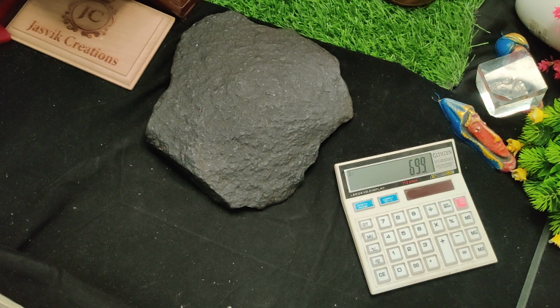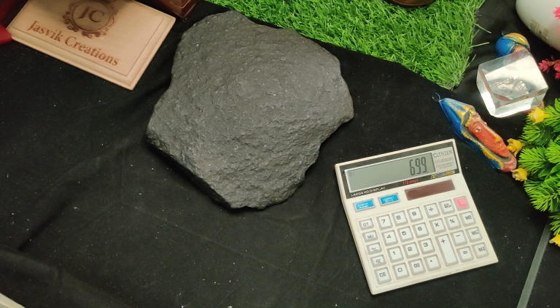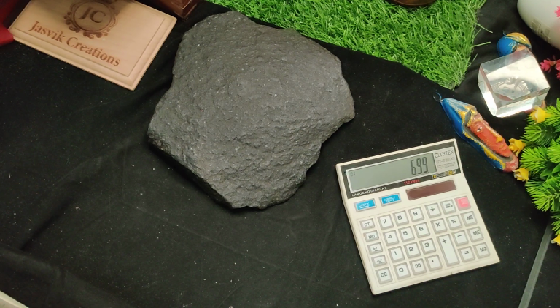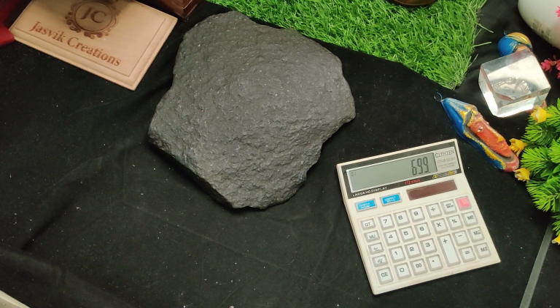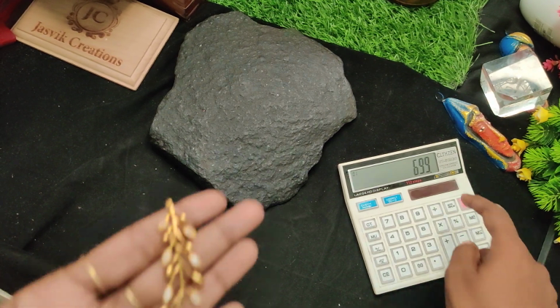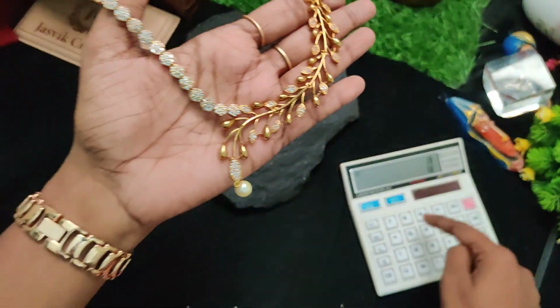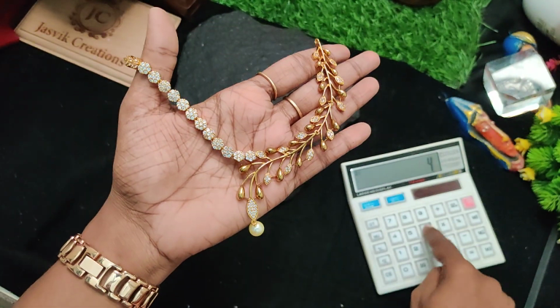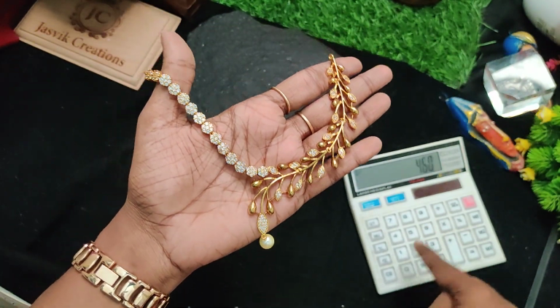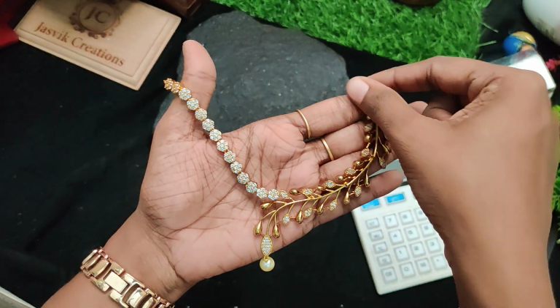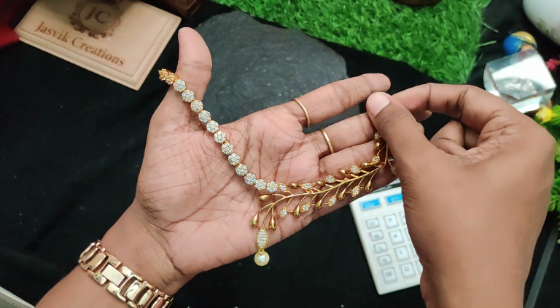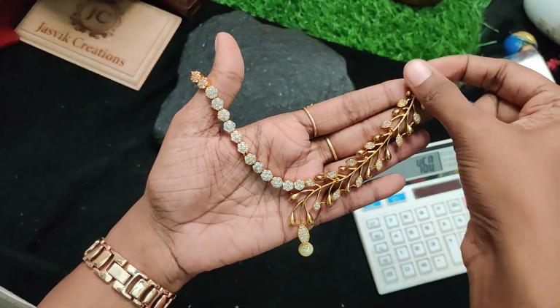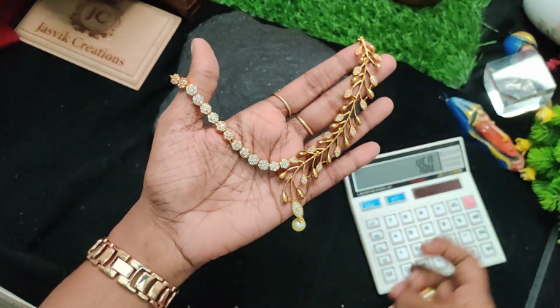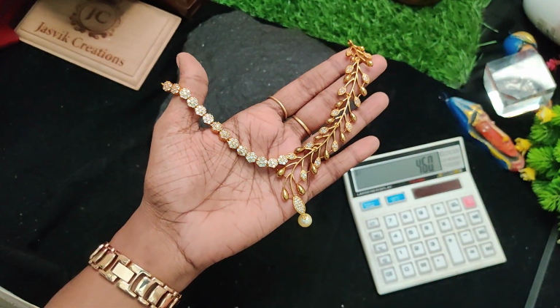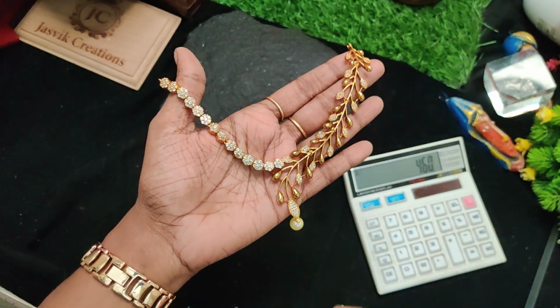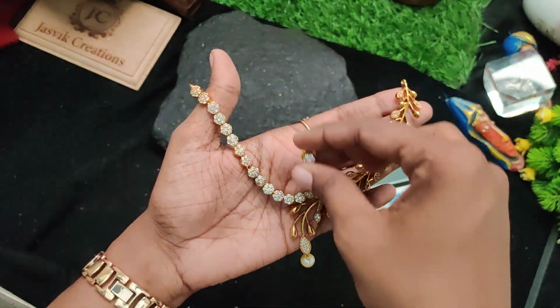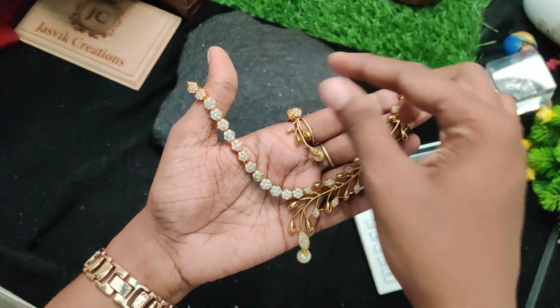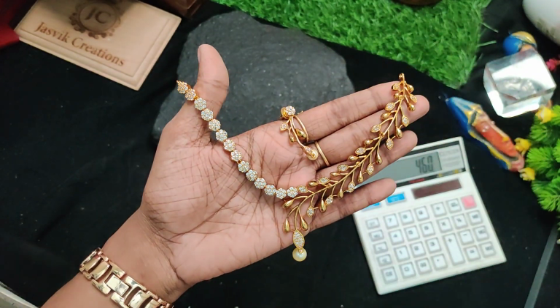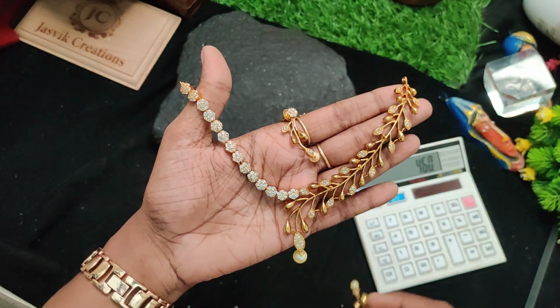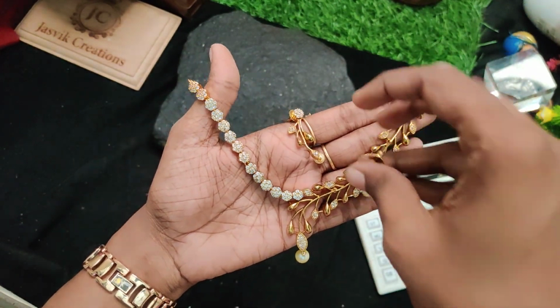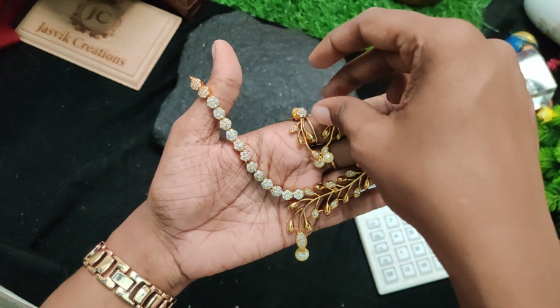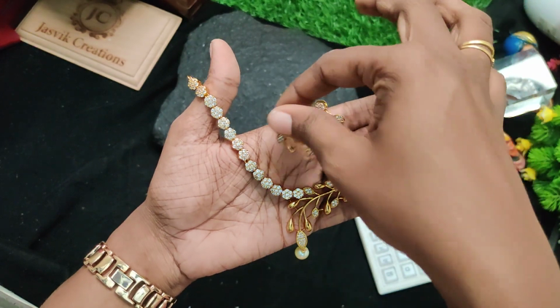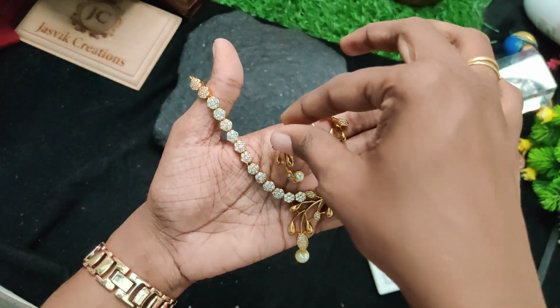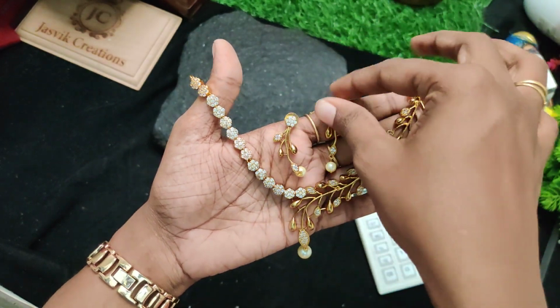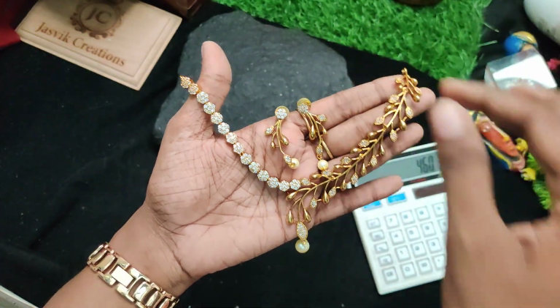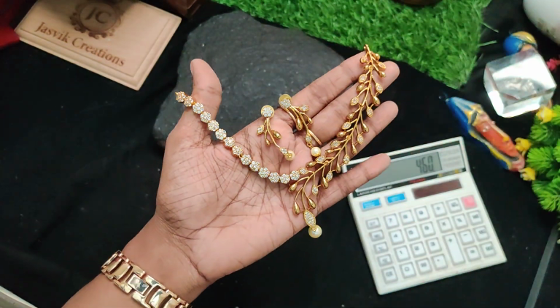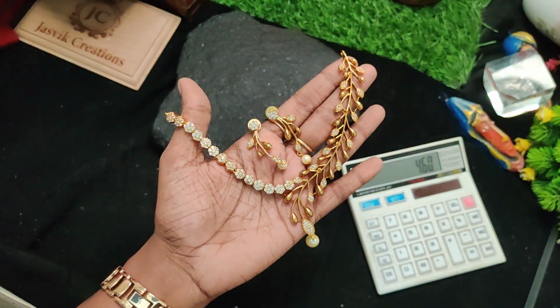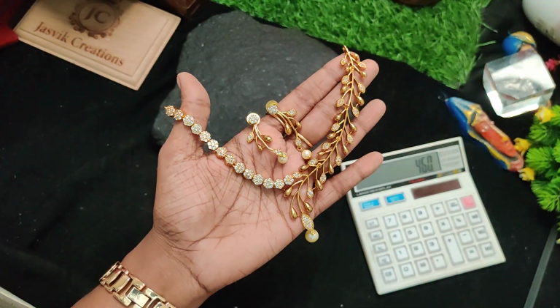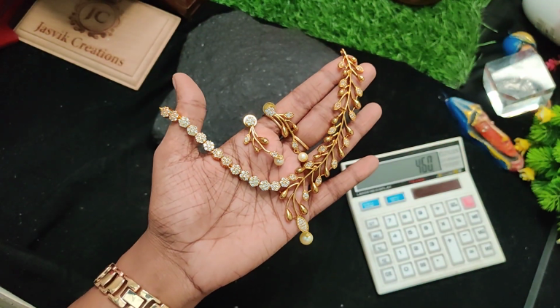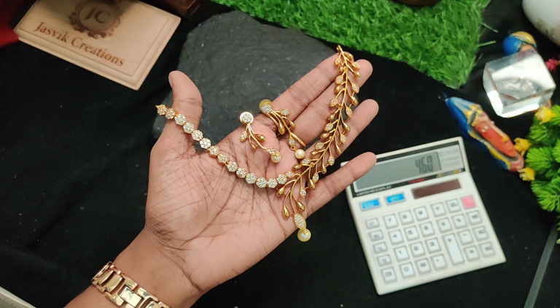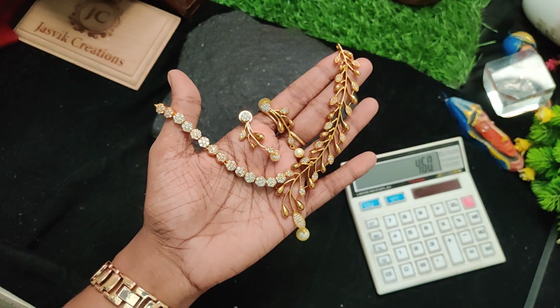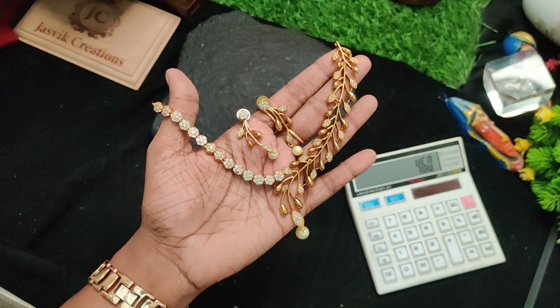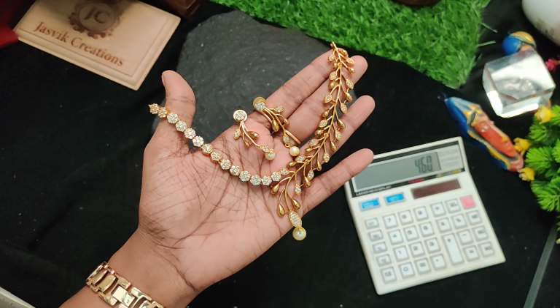Next one is leaf pattern. Full antic finish. 460 rupees plus shipping.